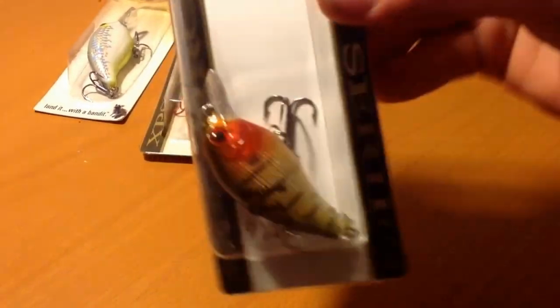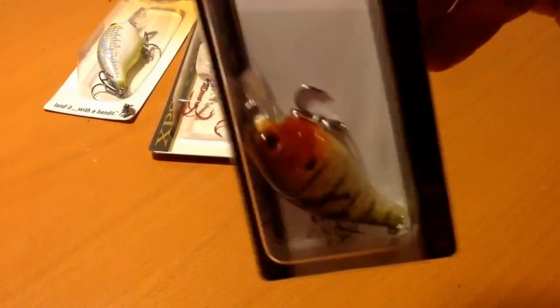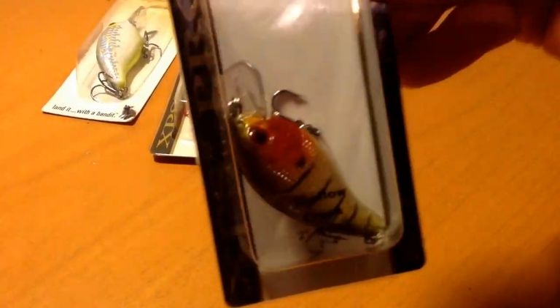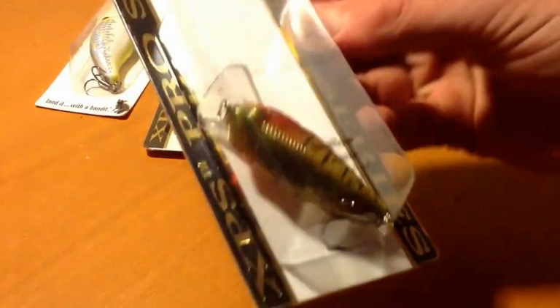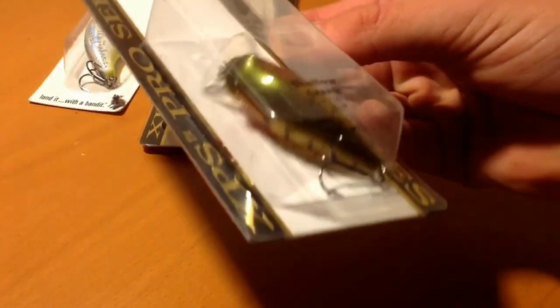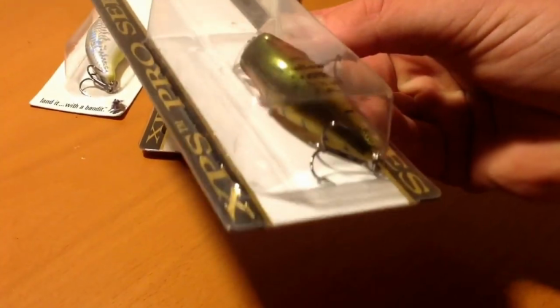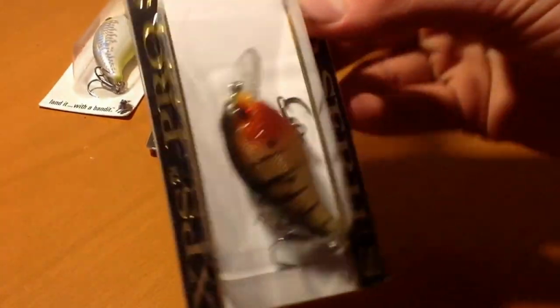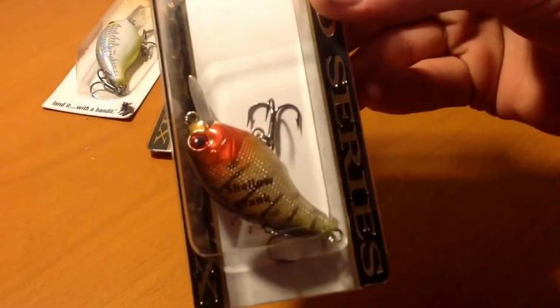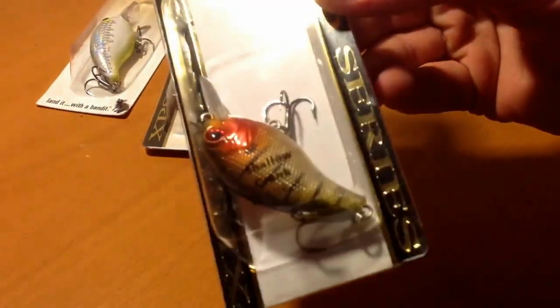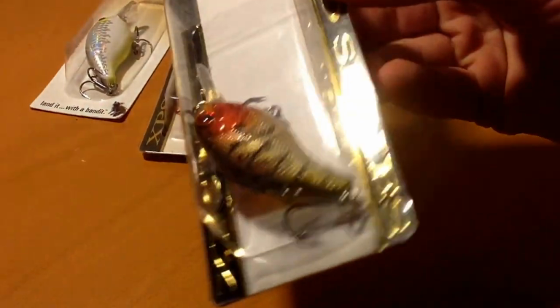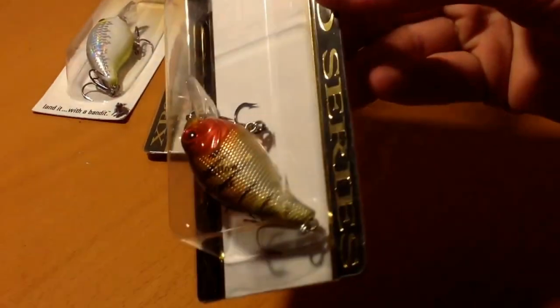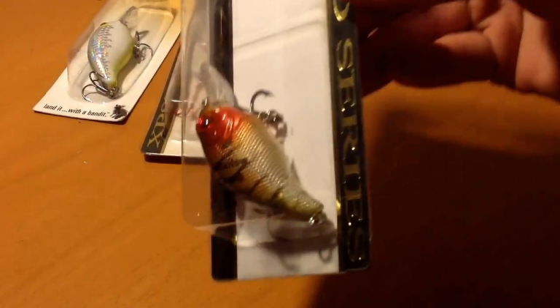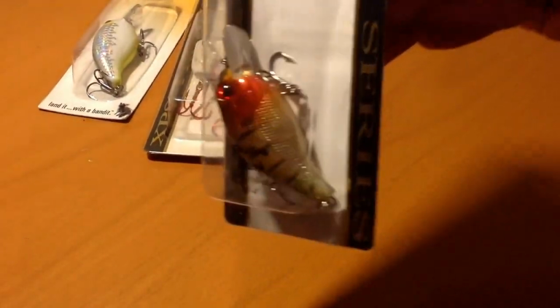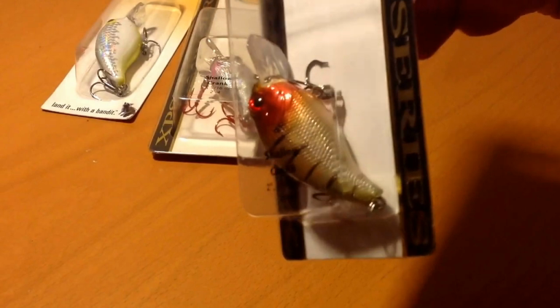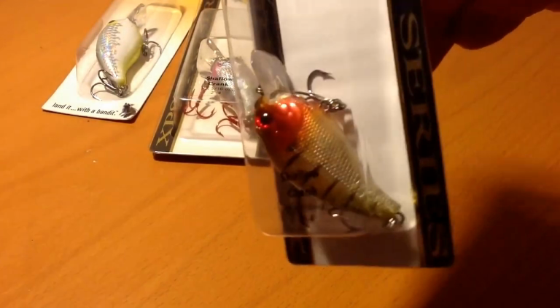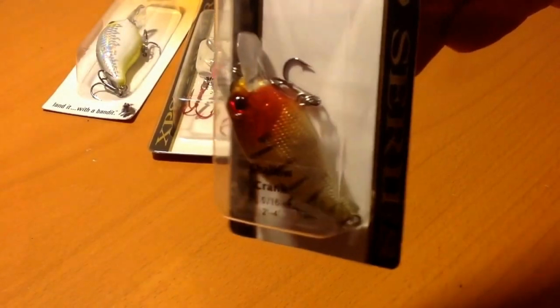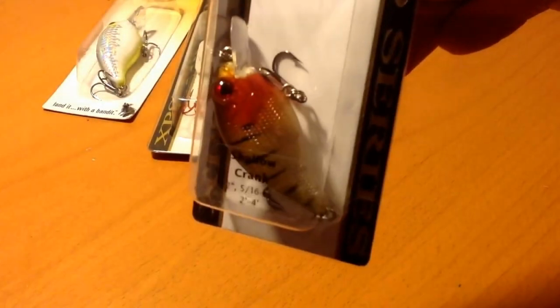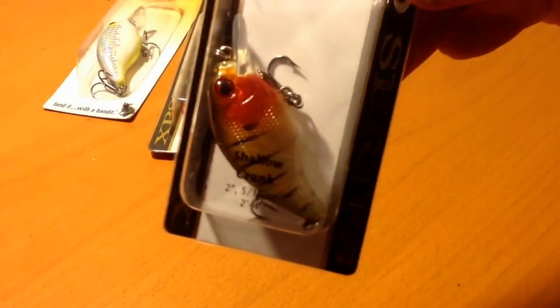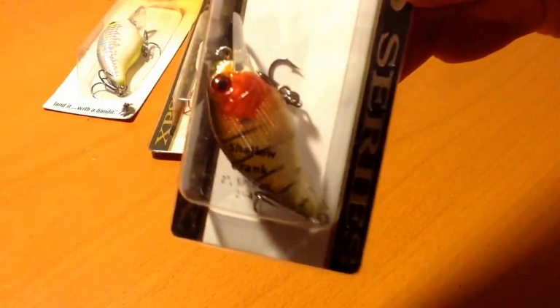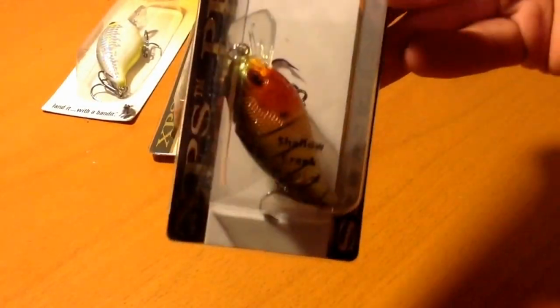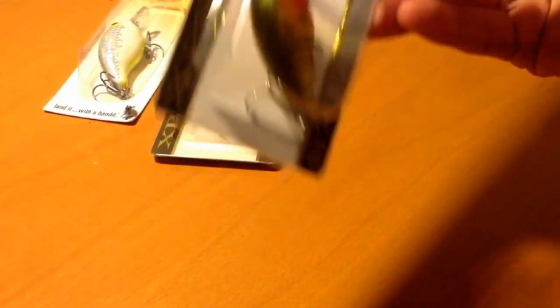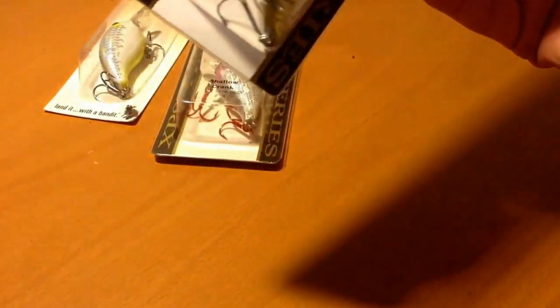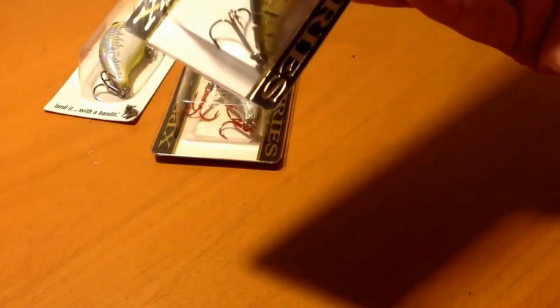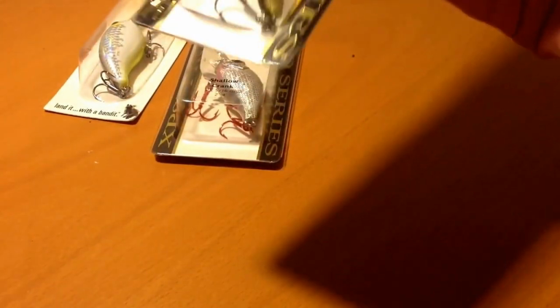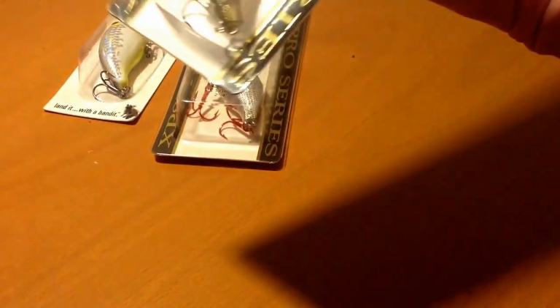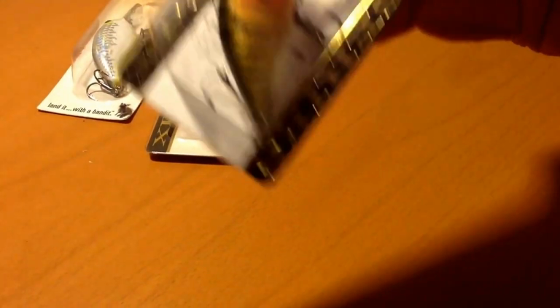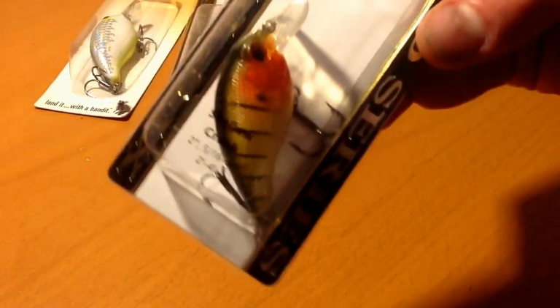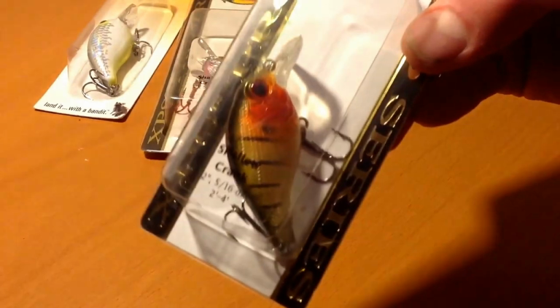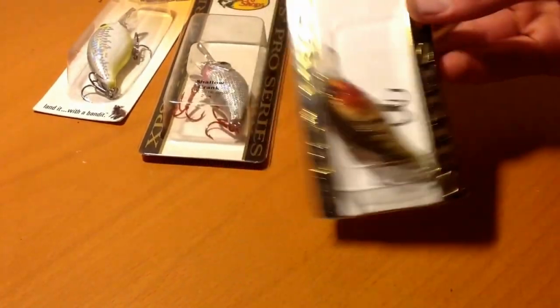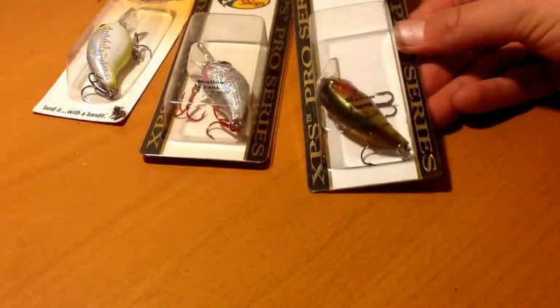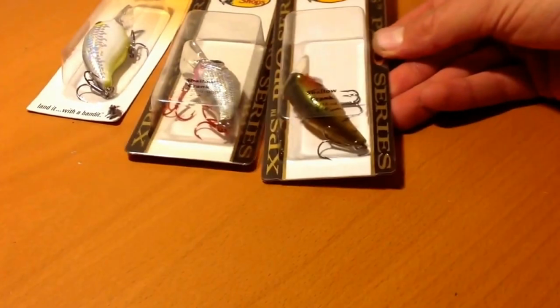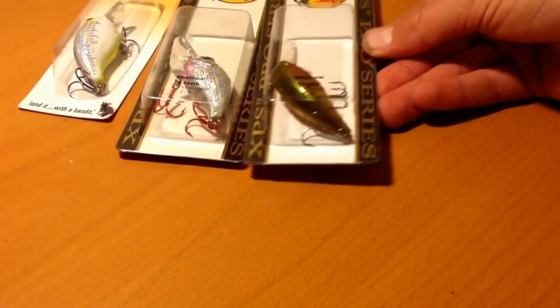Same bill and everything on the bluegill one — it's got kind of a green back, orange cheeks, a little bit holographic, you can see a little bit into the sides. I'm using this more around wood cover, woodier lakes around here. Bass Pro seems like they're coming out with some new good products — I haven't had too much luck with their quality in the past, but these are impressing me.